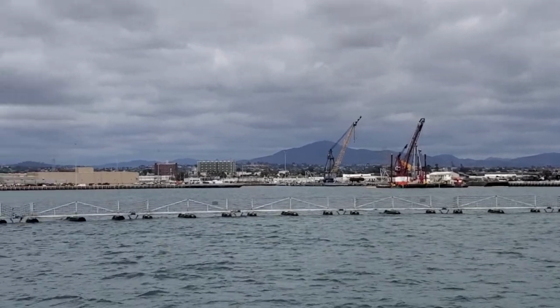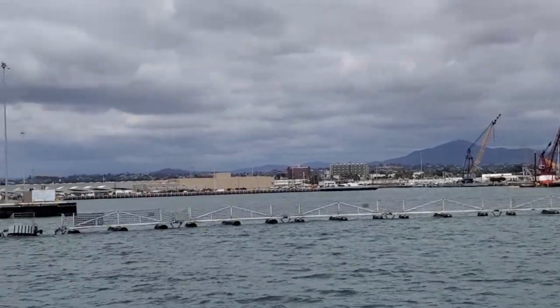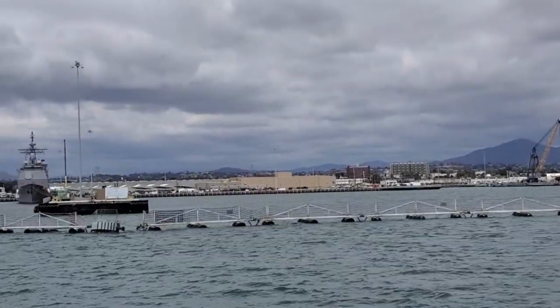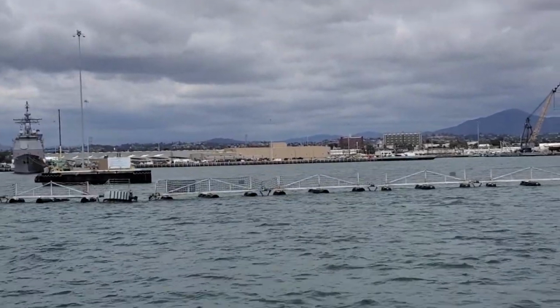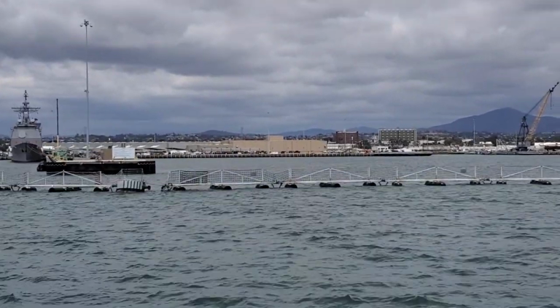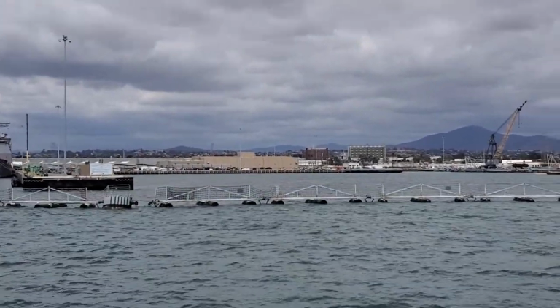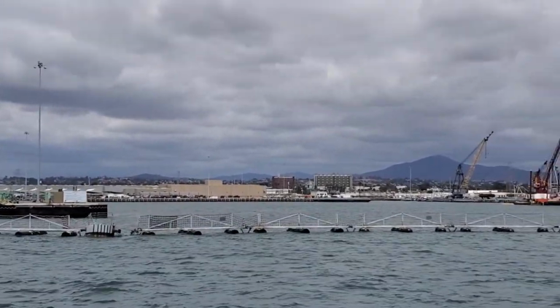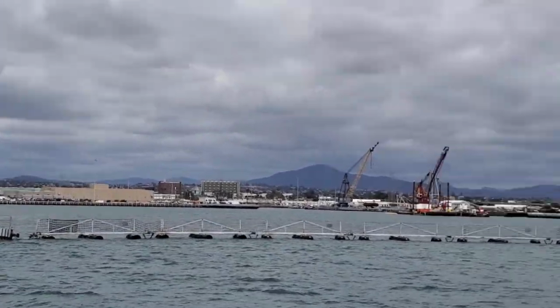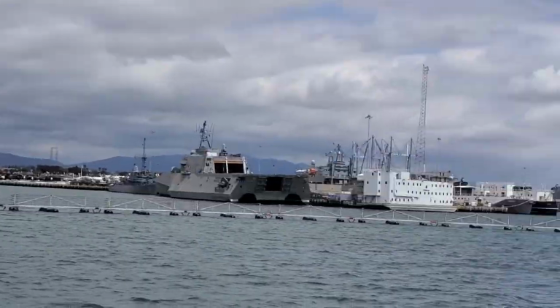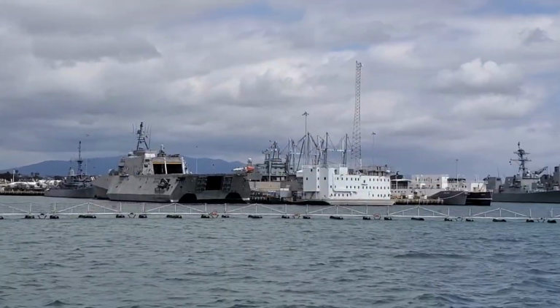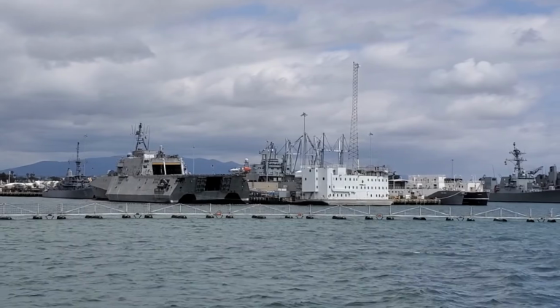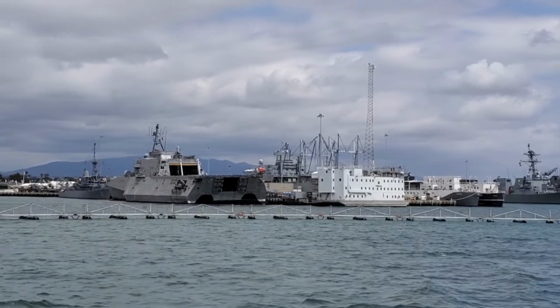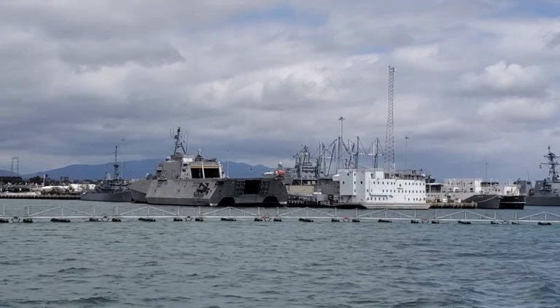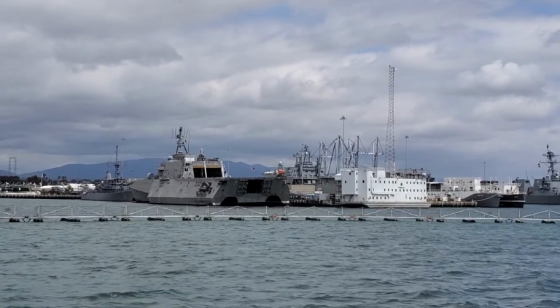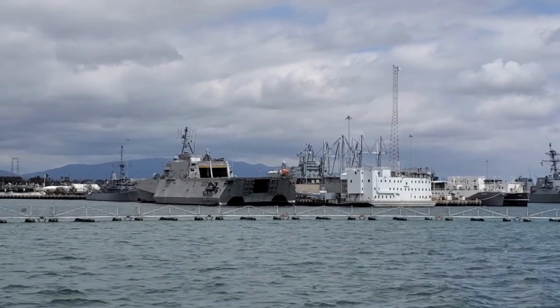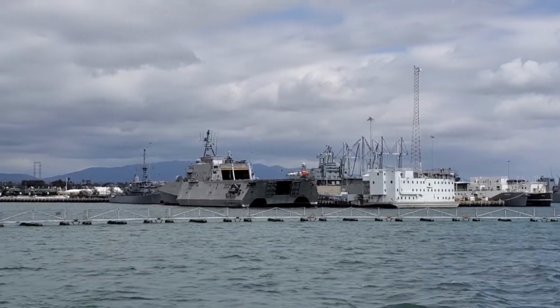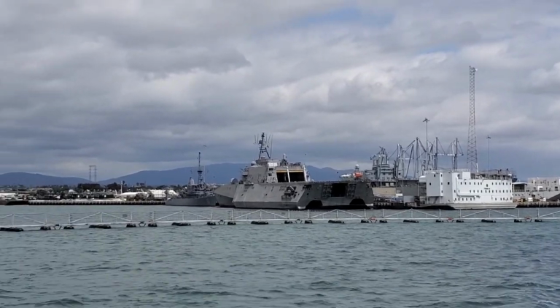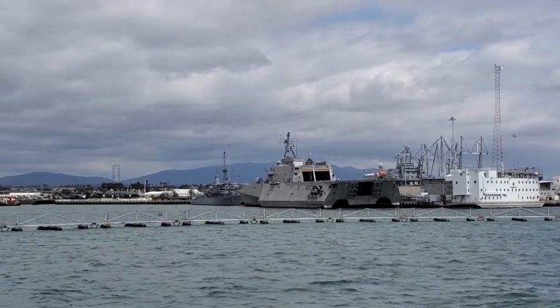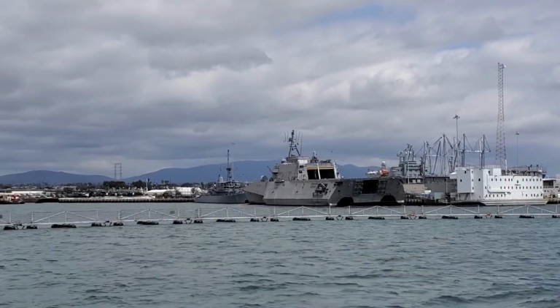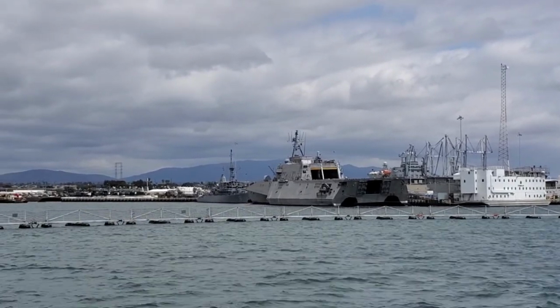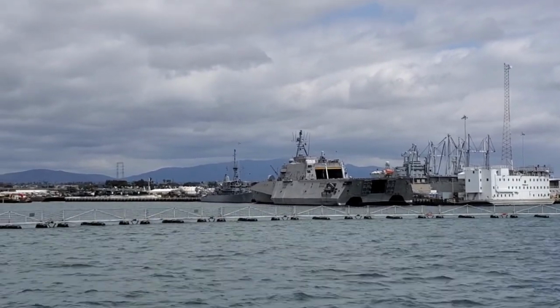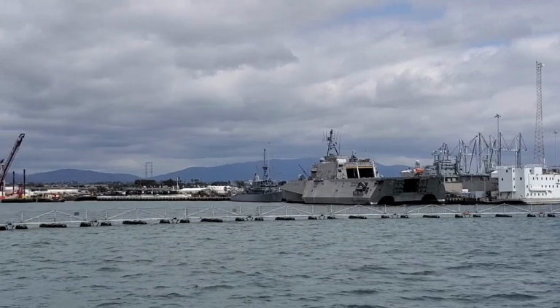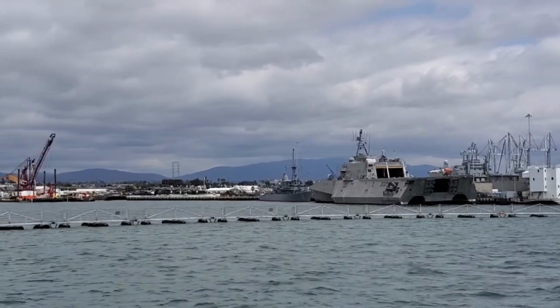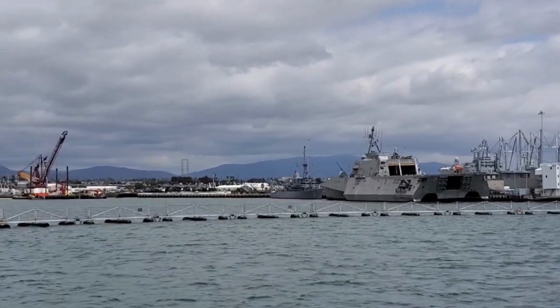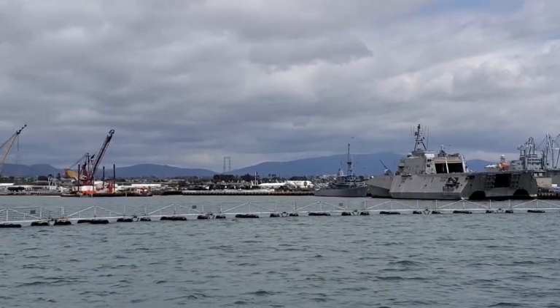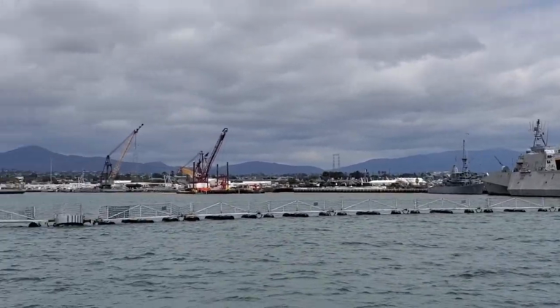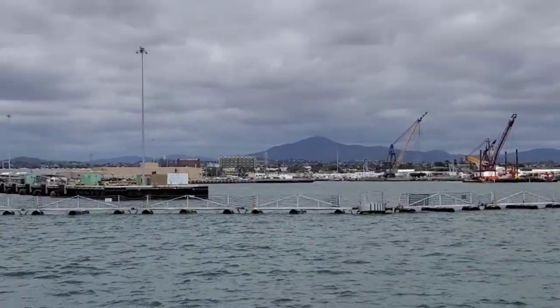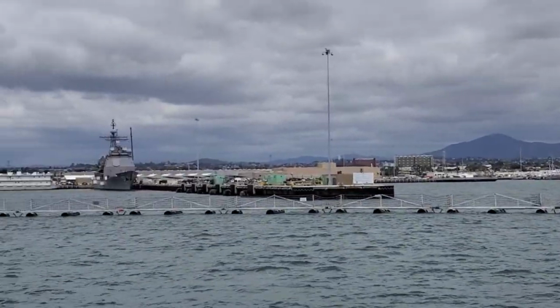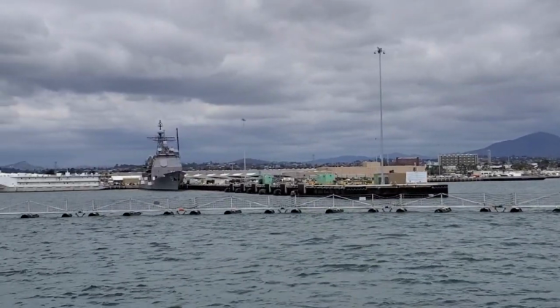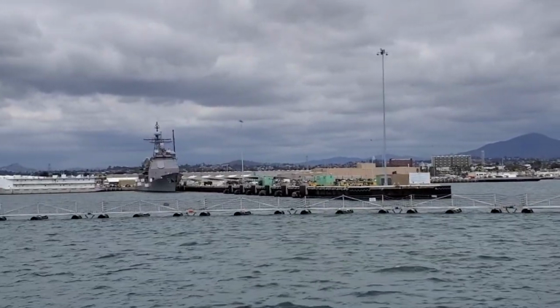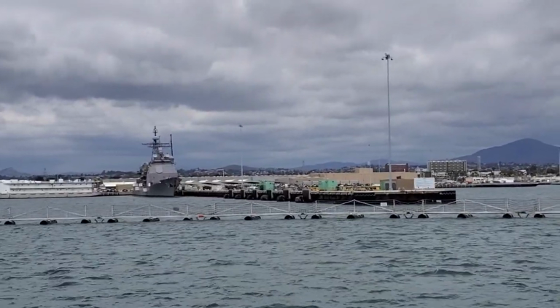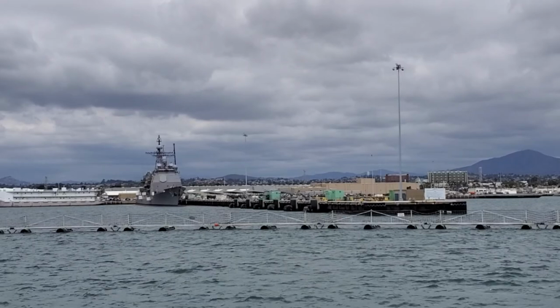This is the Independence-class Littoral Combat Ship. Littoral for littoral waters, which is intercoastal. Independence-class is the second of the Littoral ship's hull. First was the Freedom-class. This one is the Gabriel Giffords, in honor of the Arizona Congresswoman.